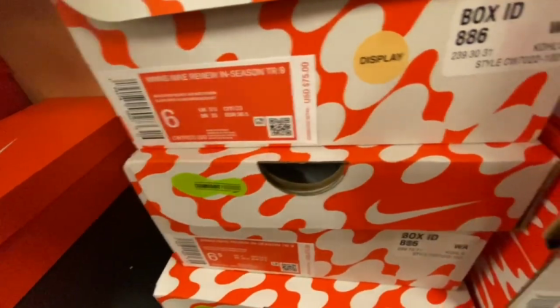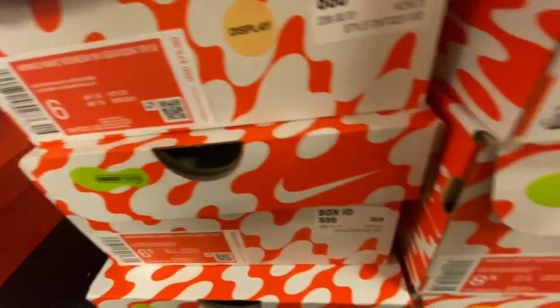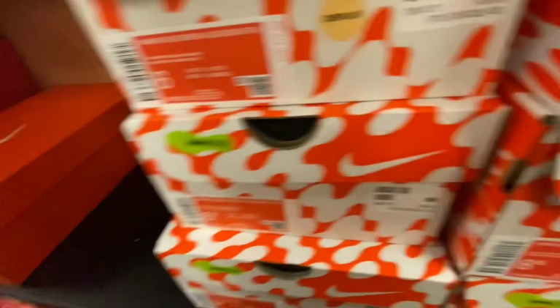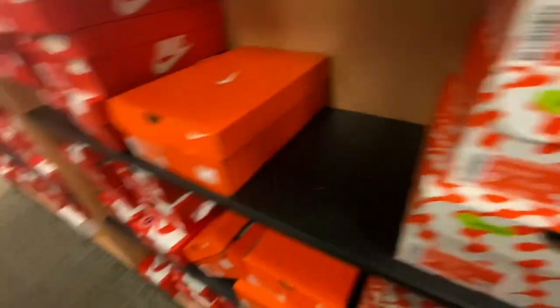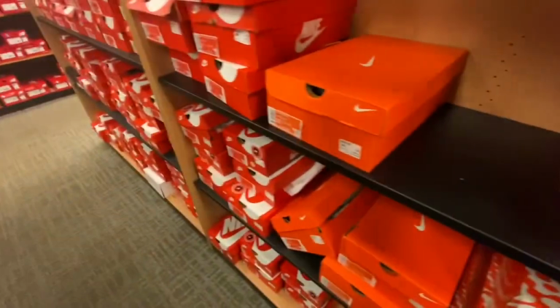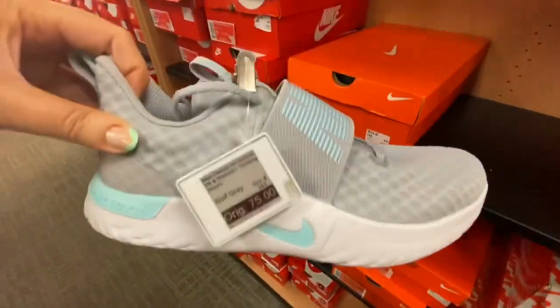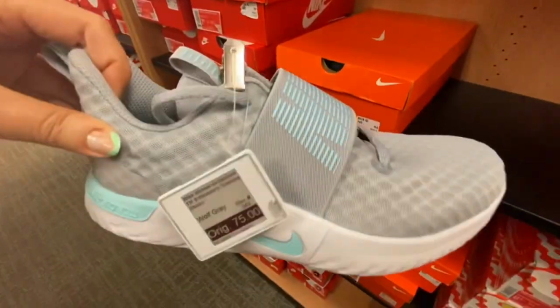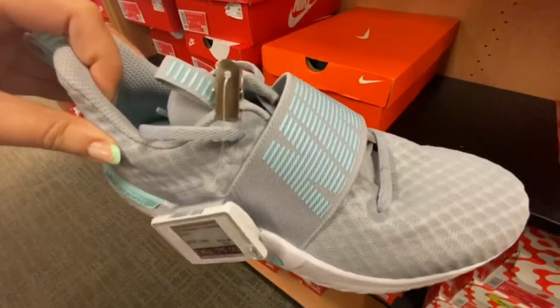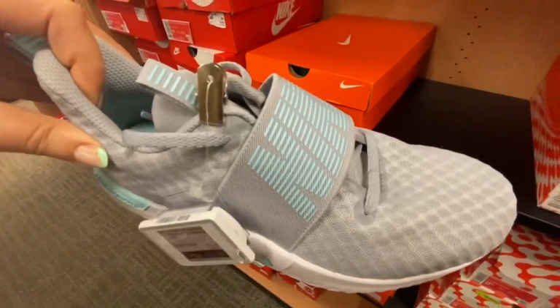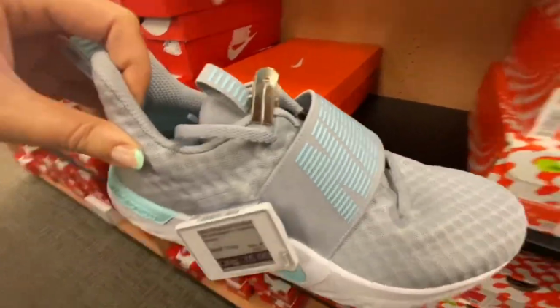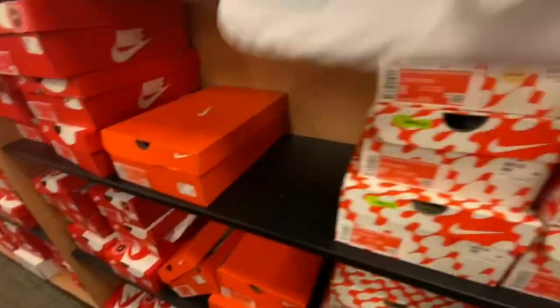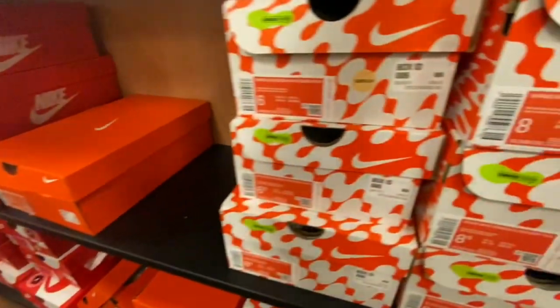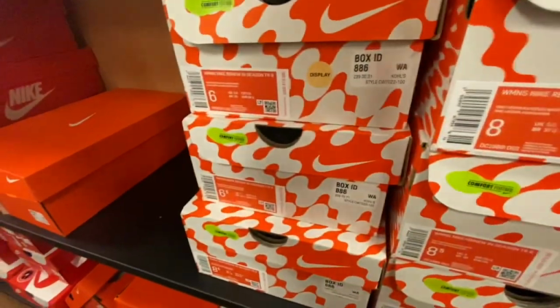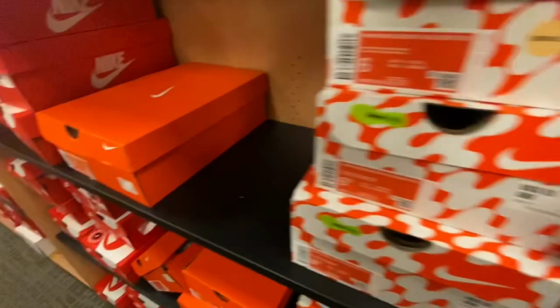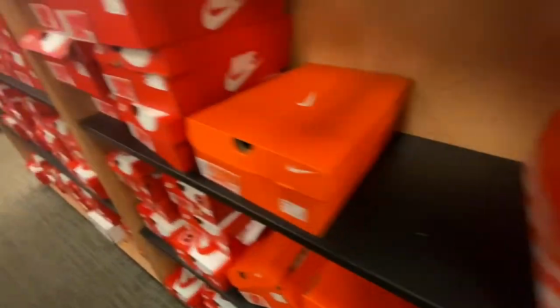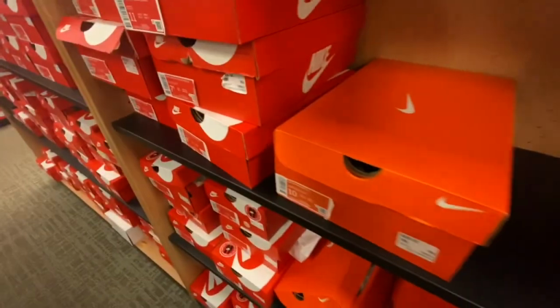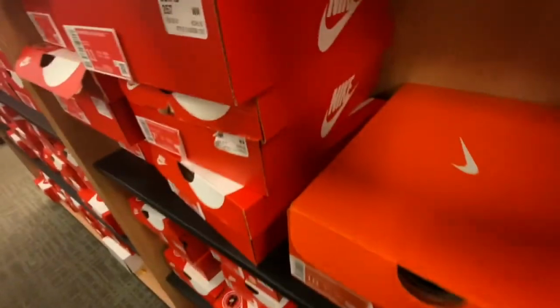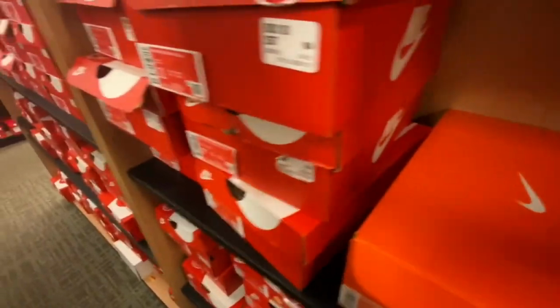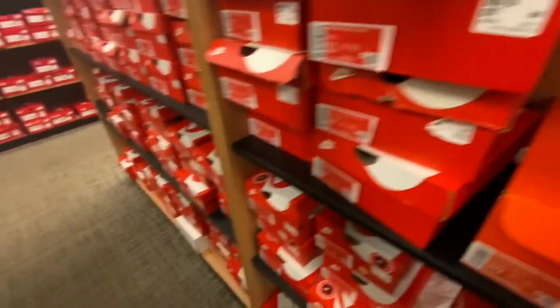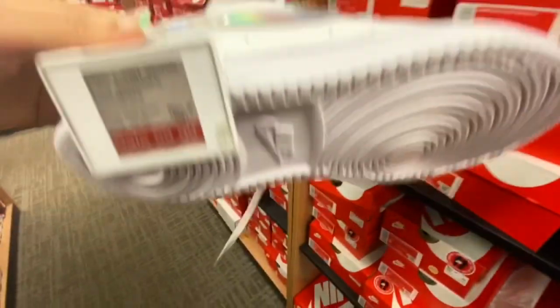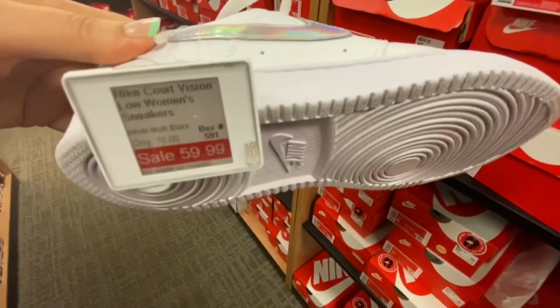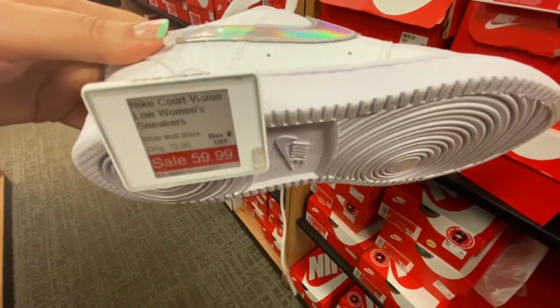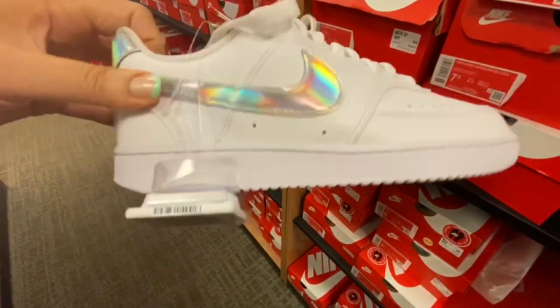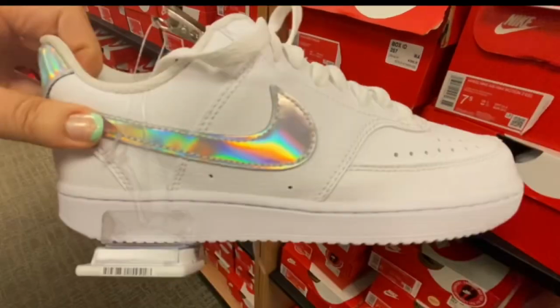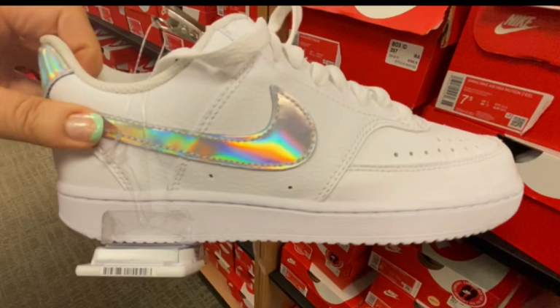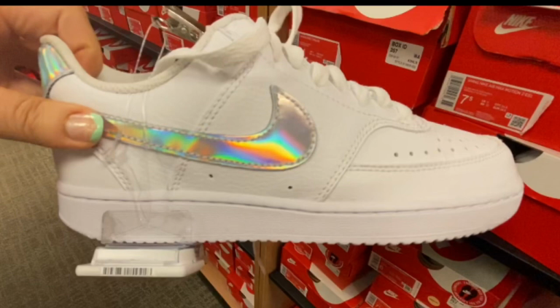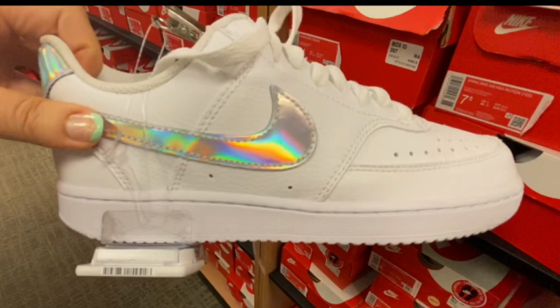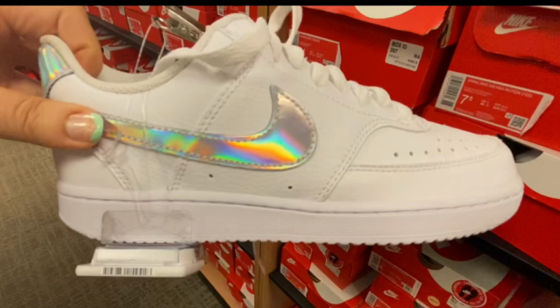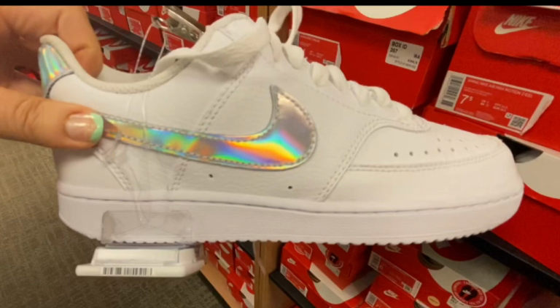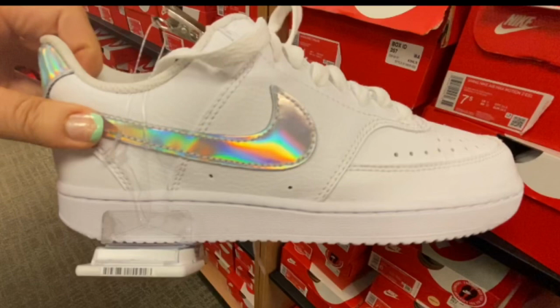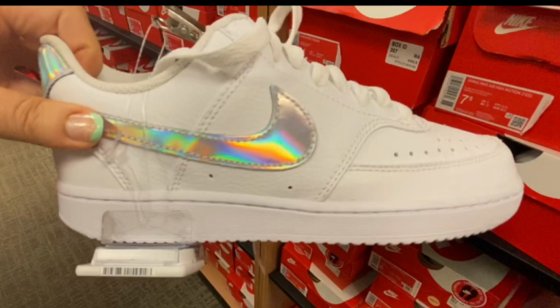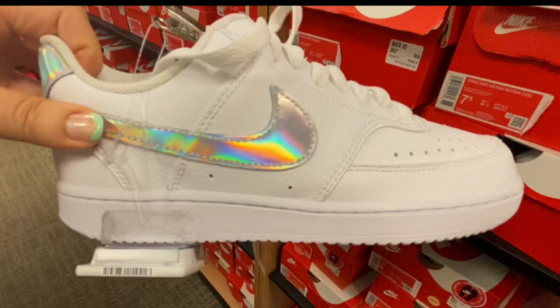It's so cute. And then they have it in gray as well. And this is pretty, with the iridescent Nike swoosh.